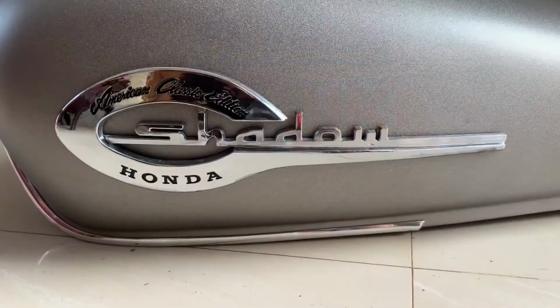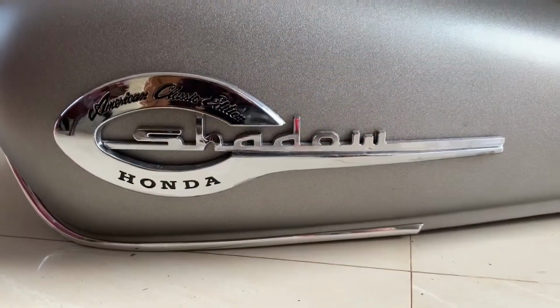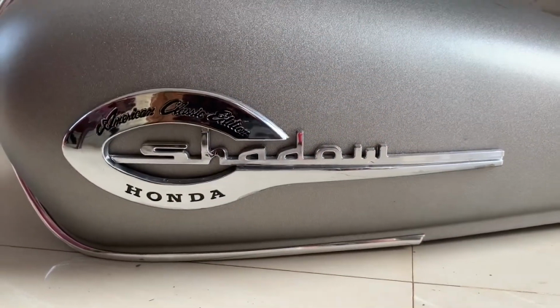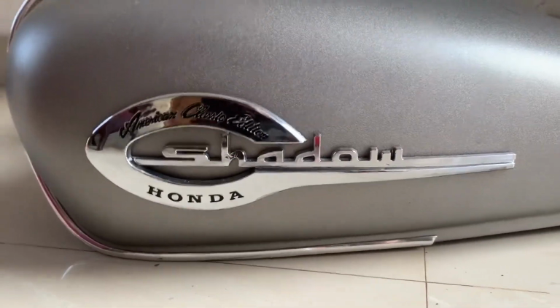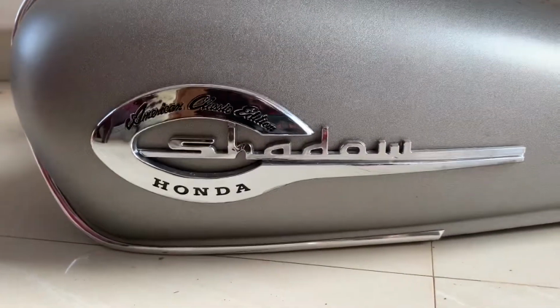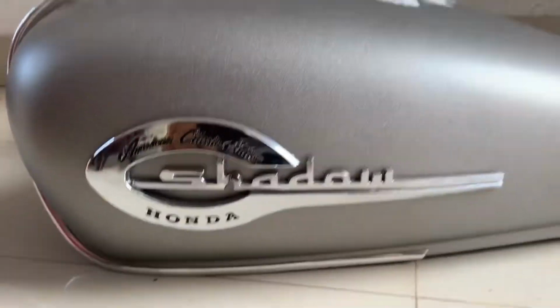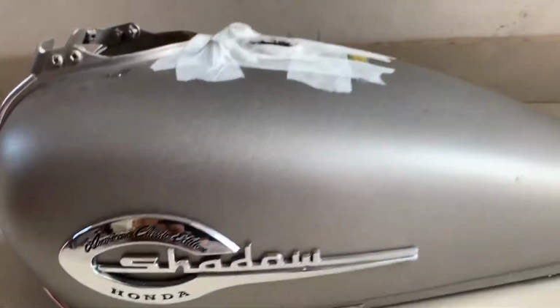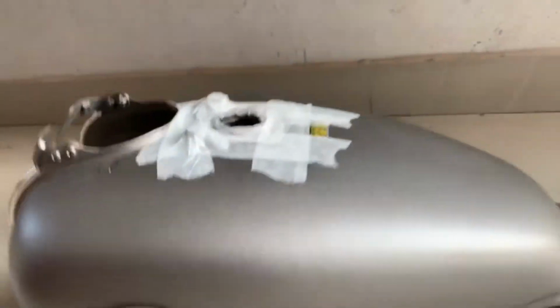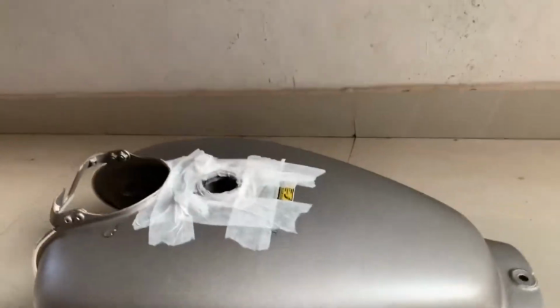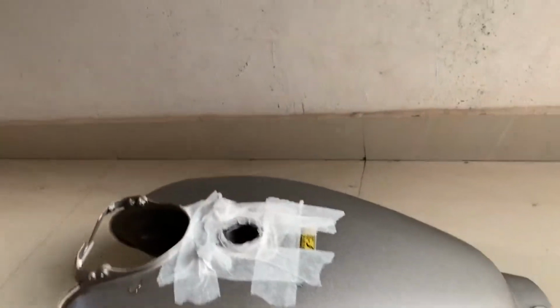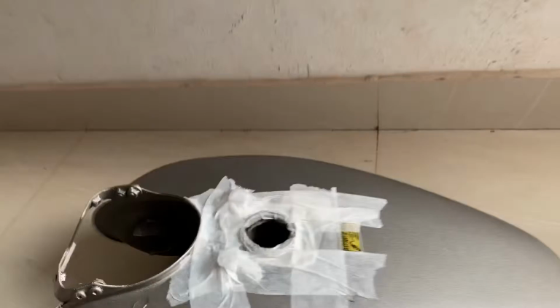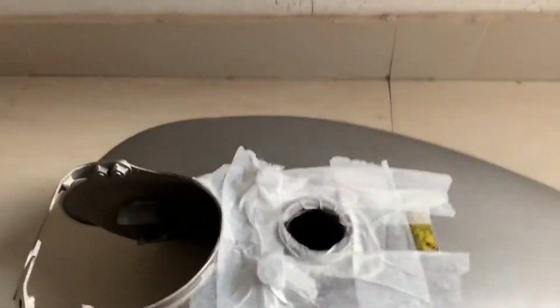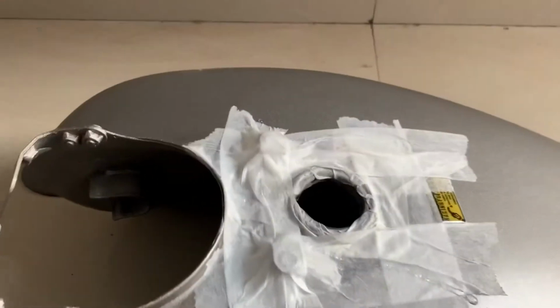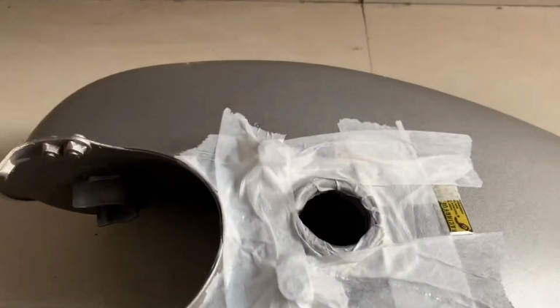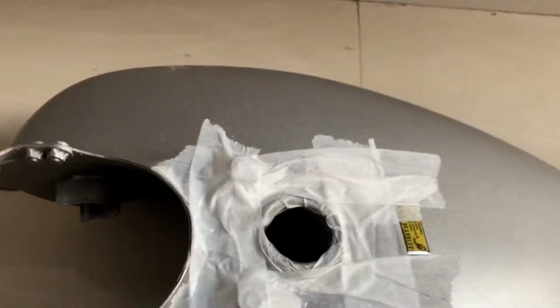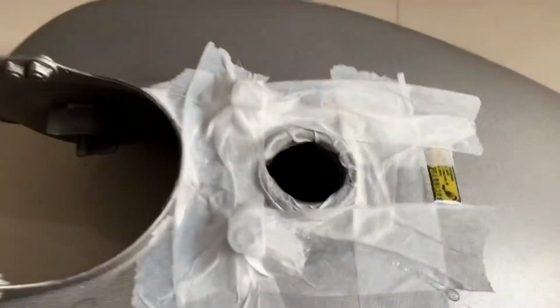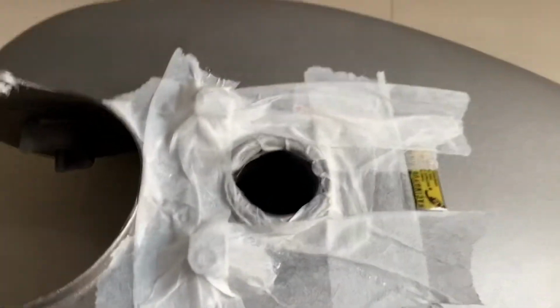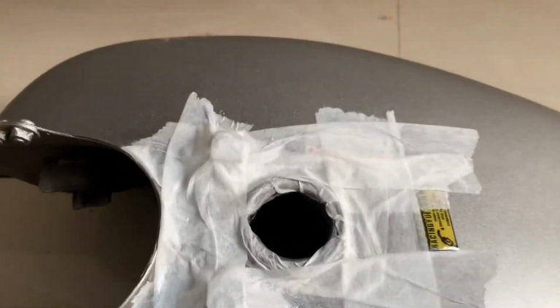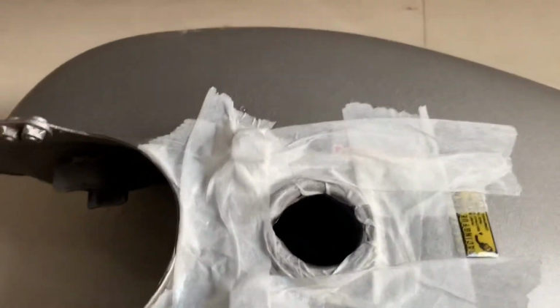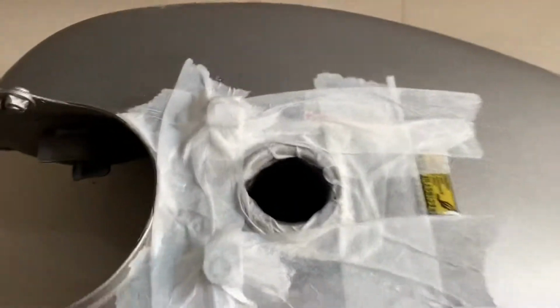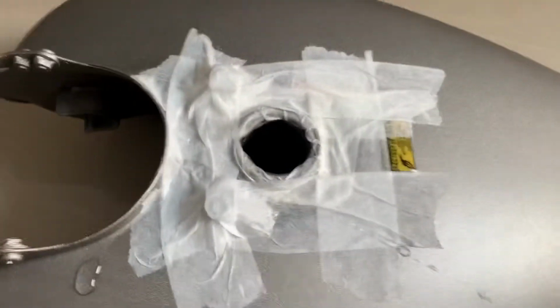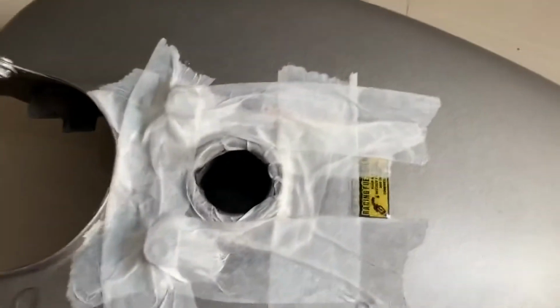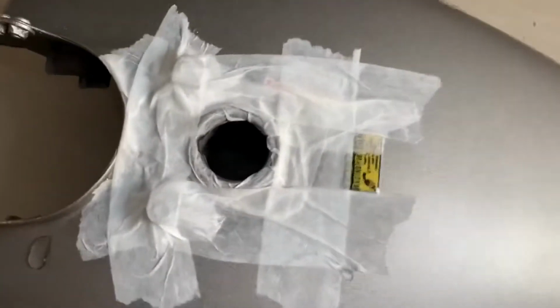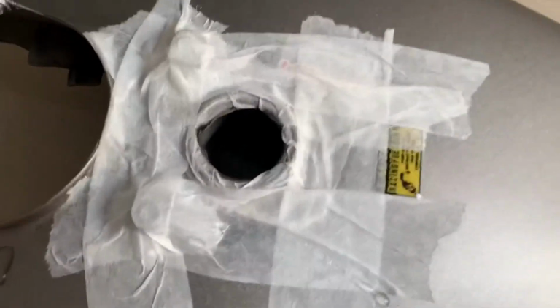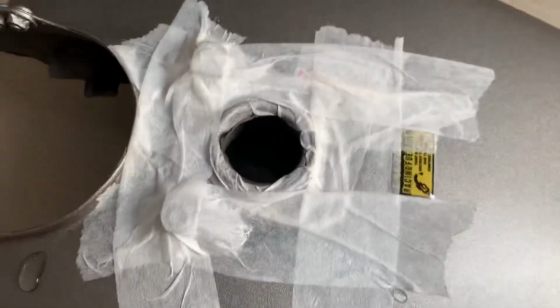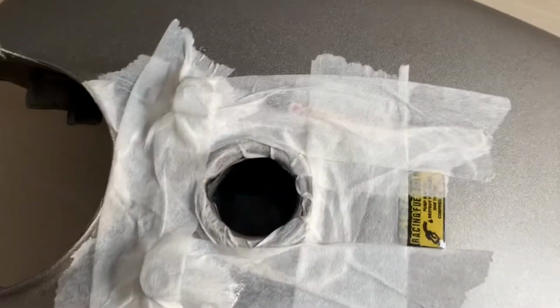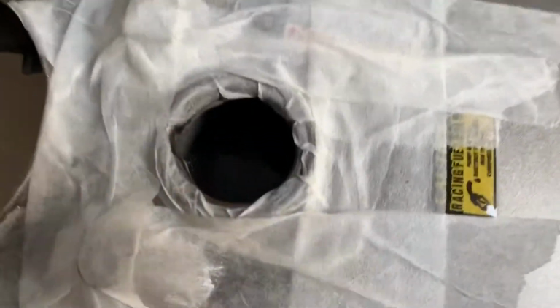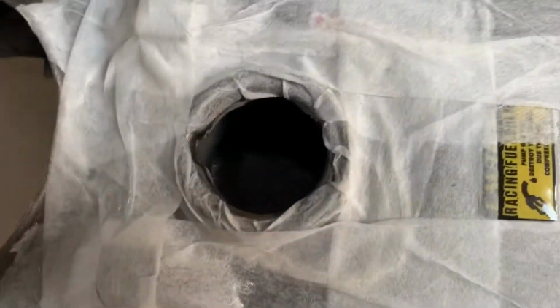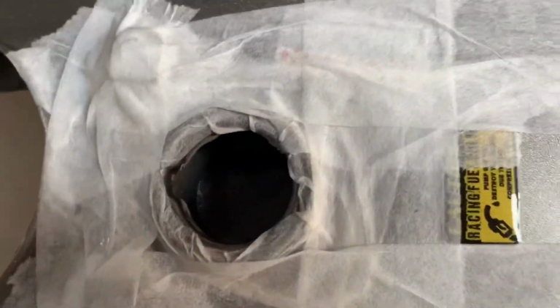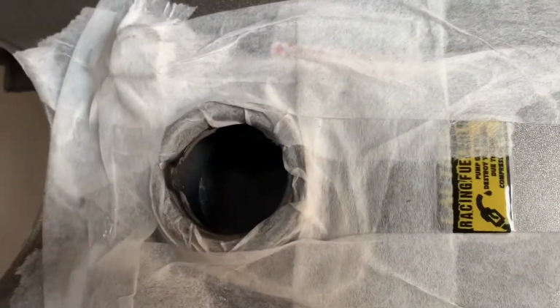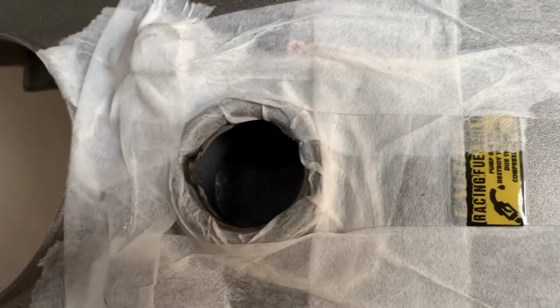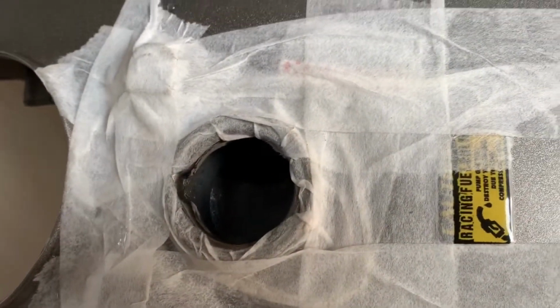Hi friends, Namaskaram. This tank is full of rust and the carburetor is blocked. We are going to do electroplating.